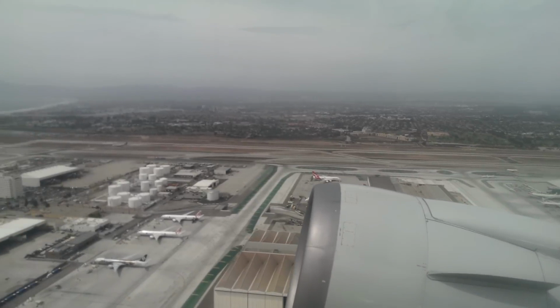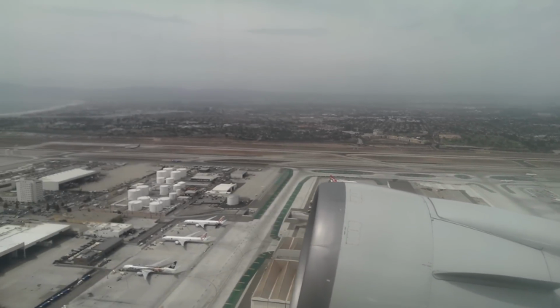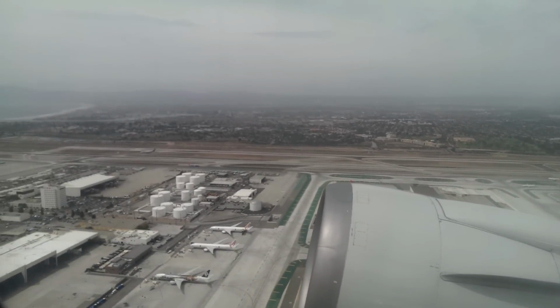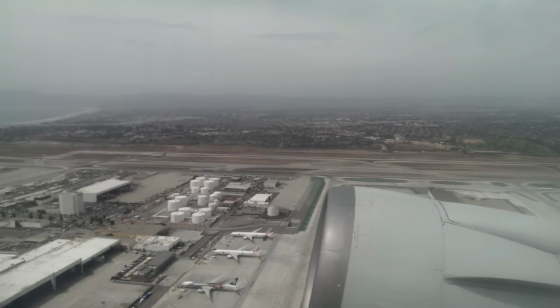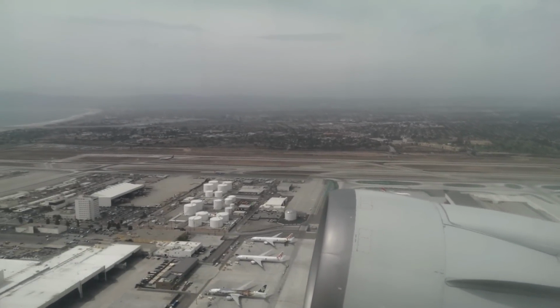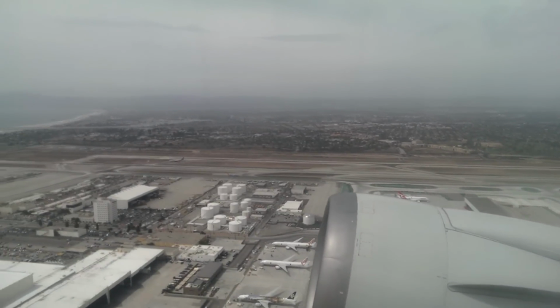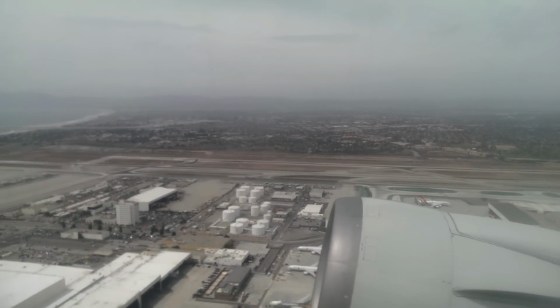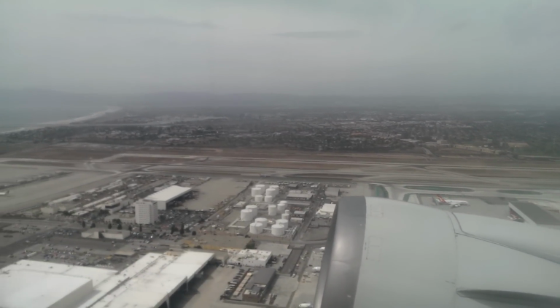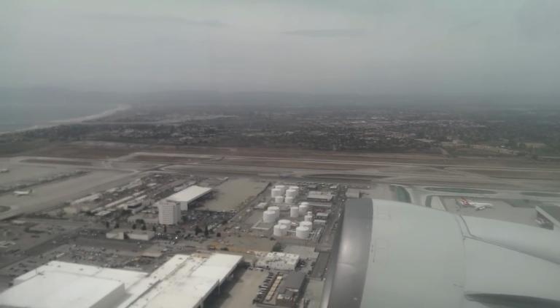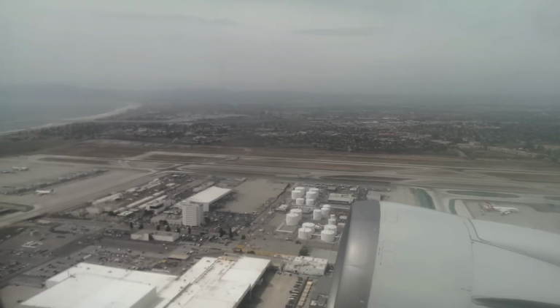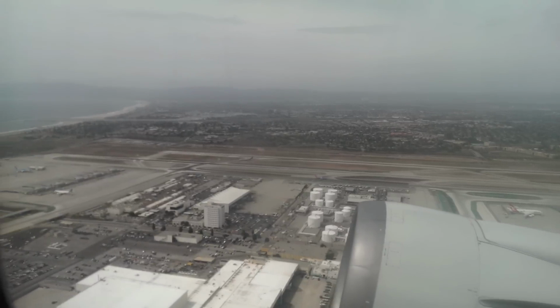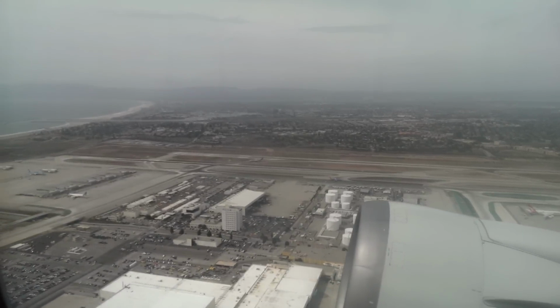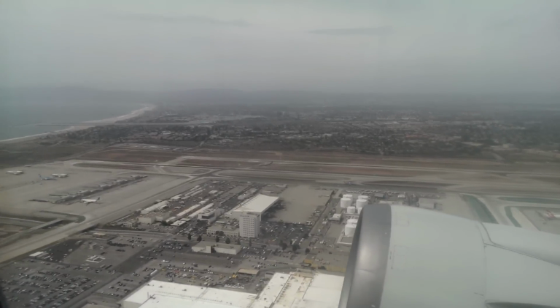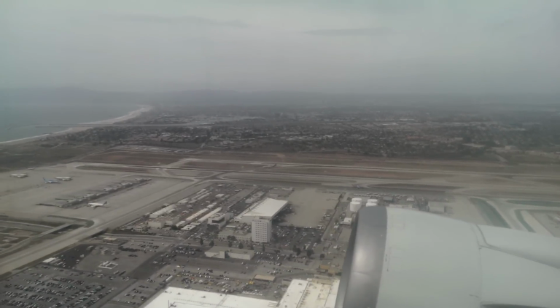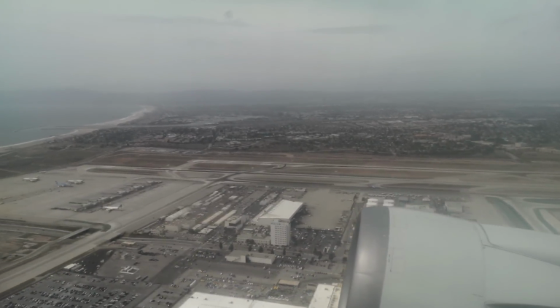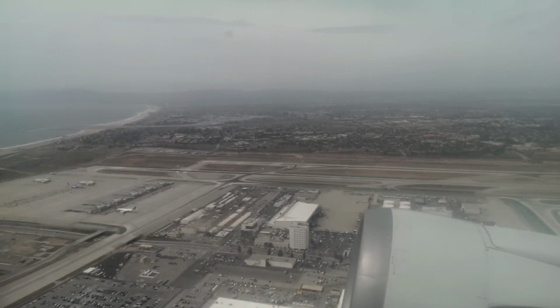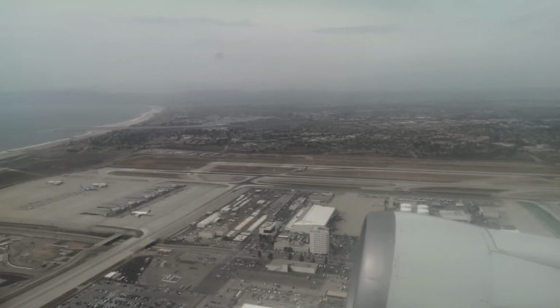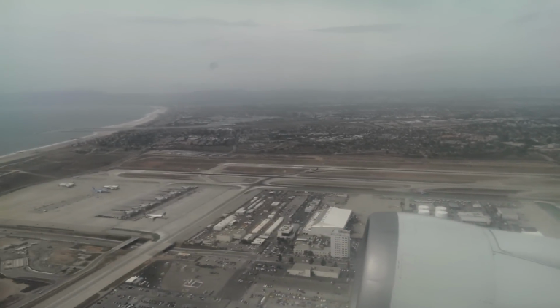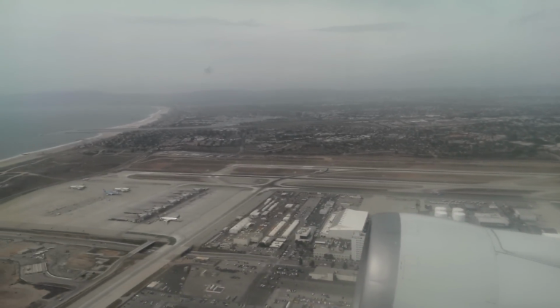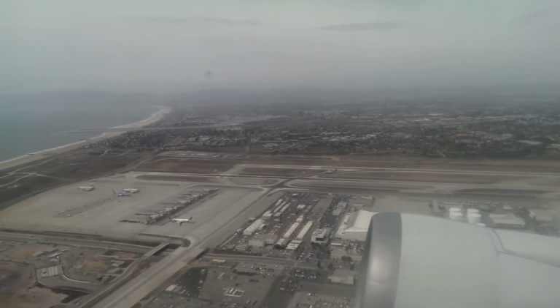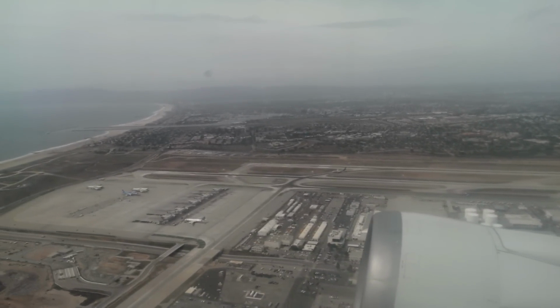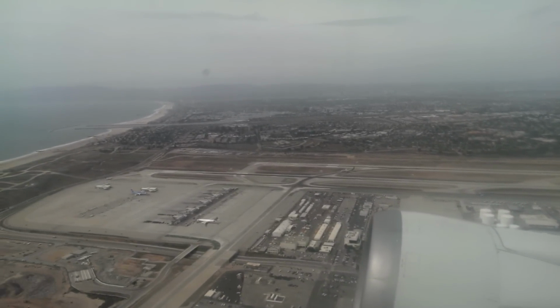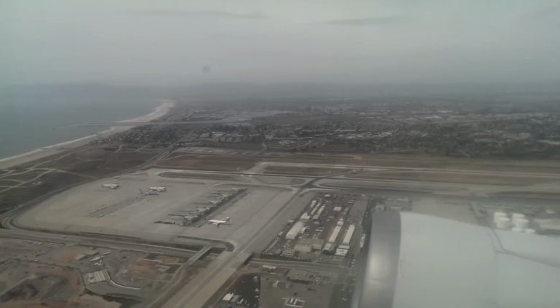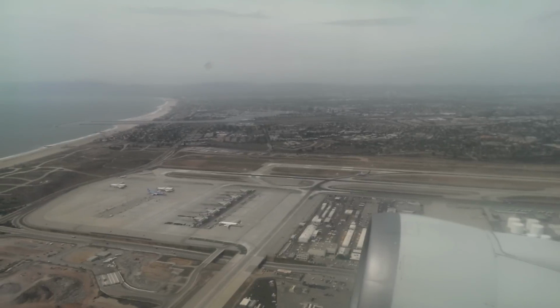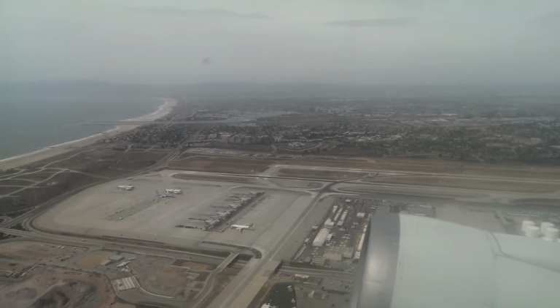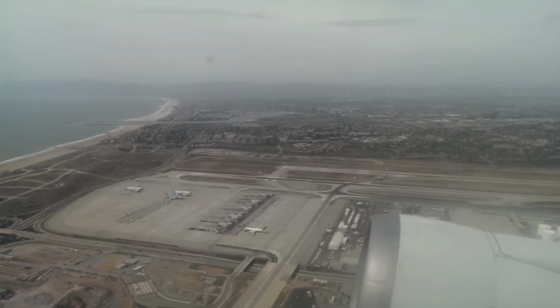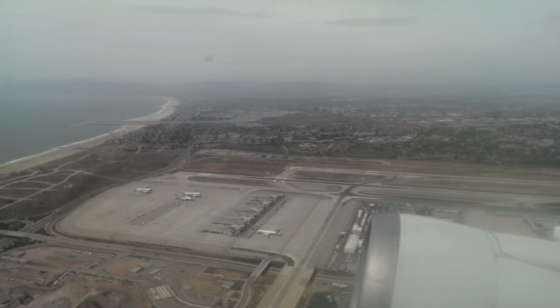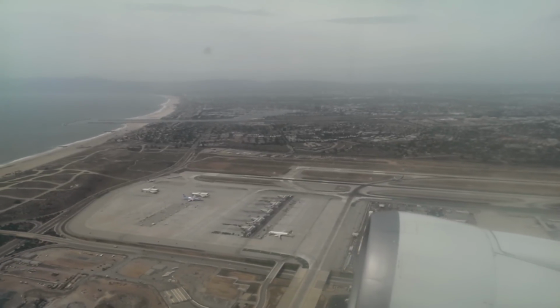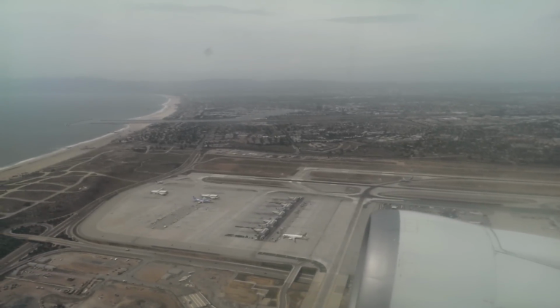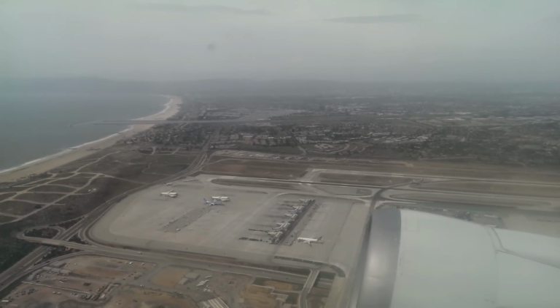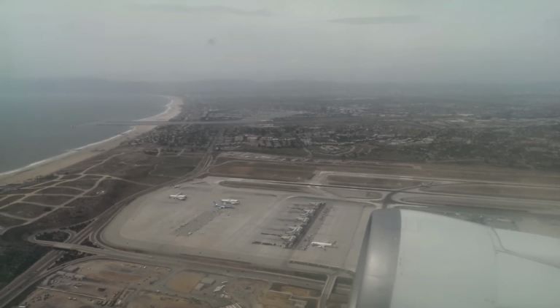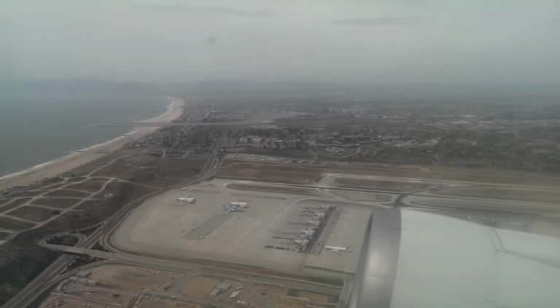Shooting video of an airplane takeoff using a DSLR handheld was my first mistake. It resulted in really shaky video, and I need video that's way smoother than that.